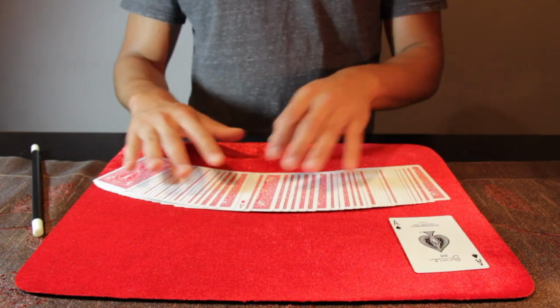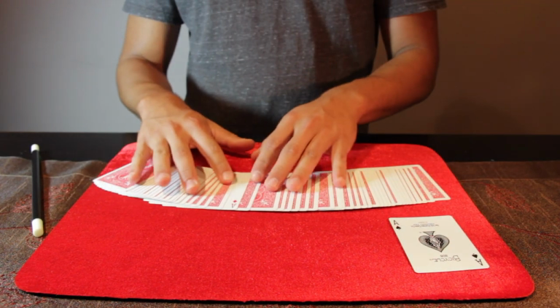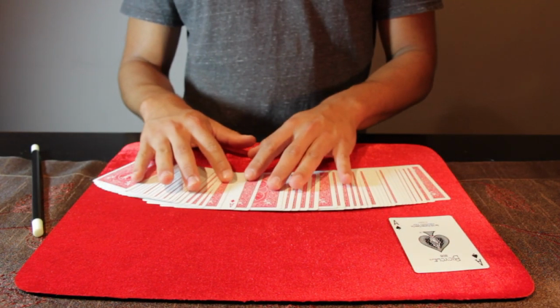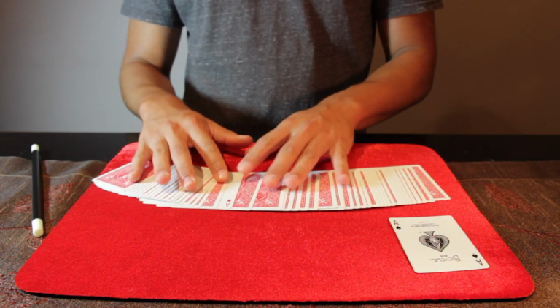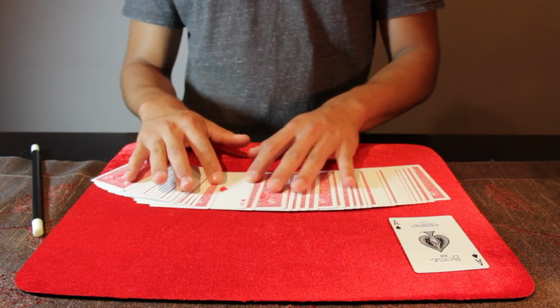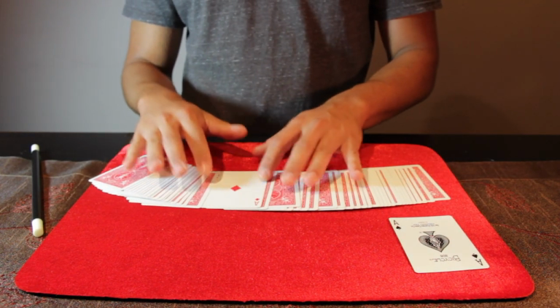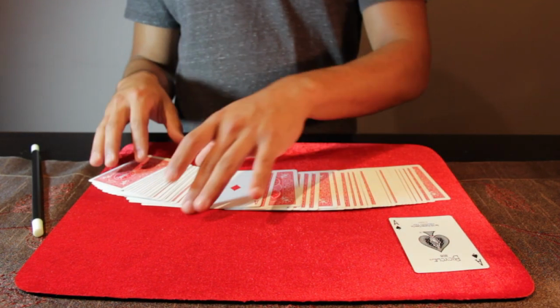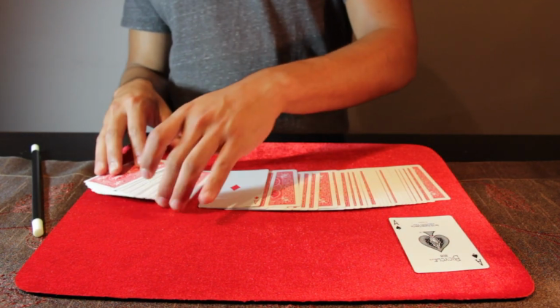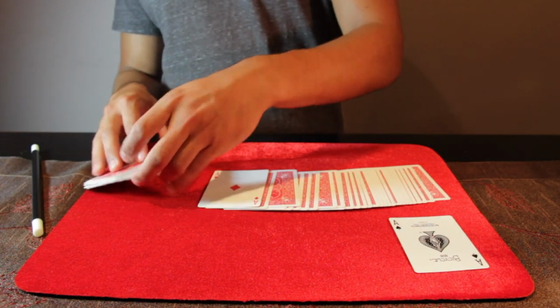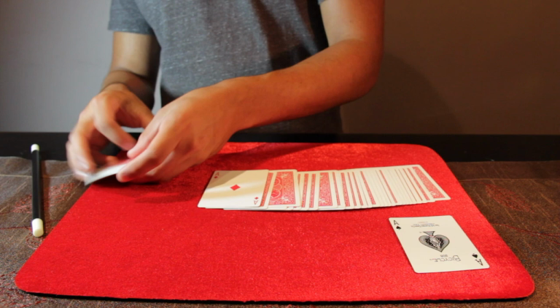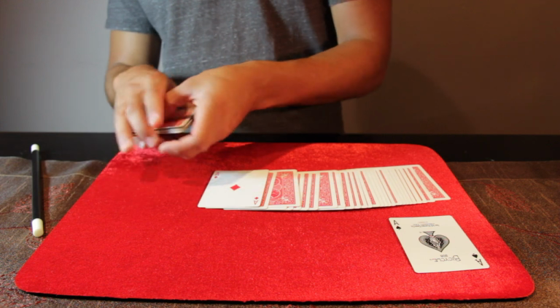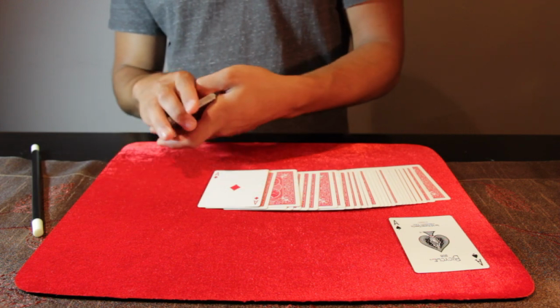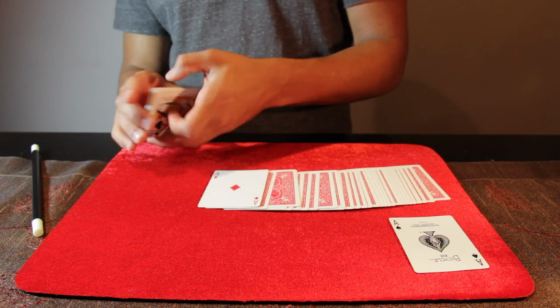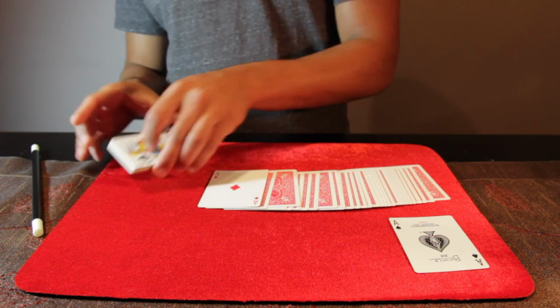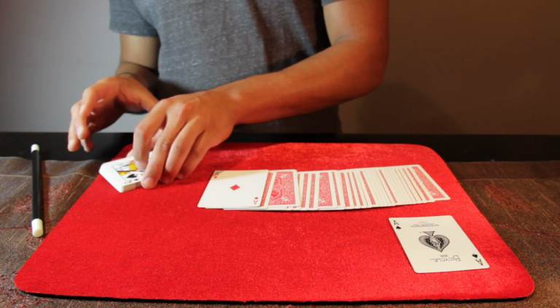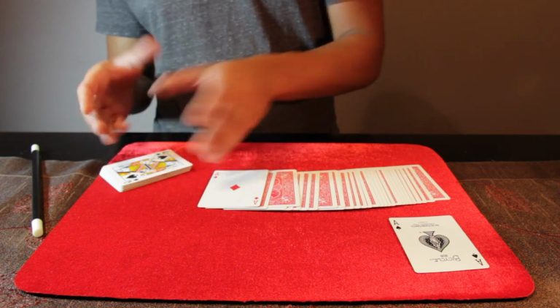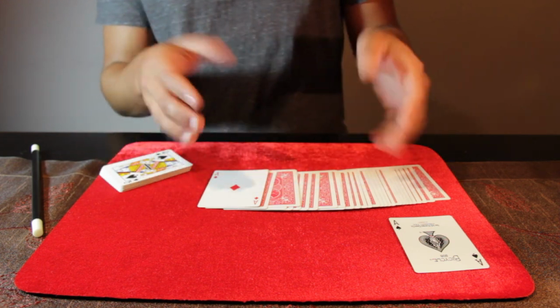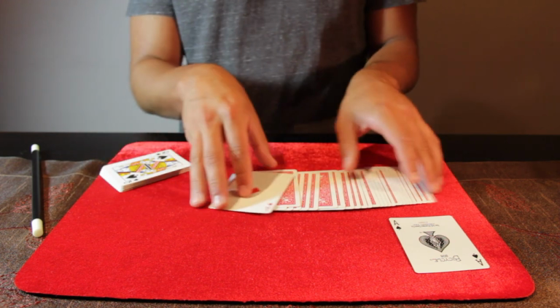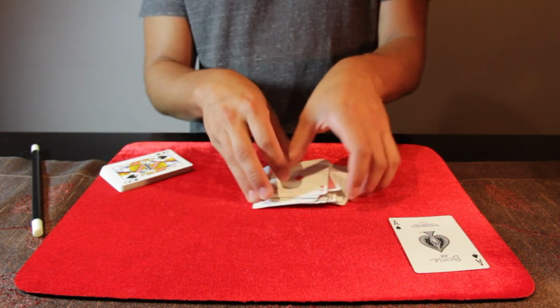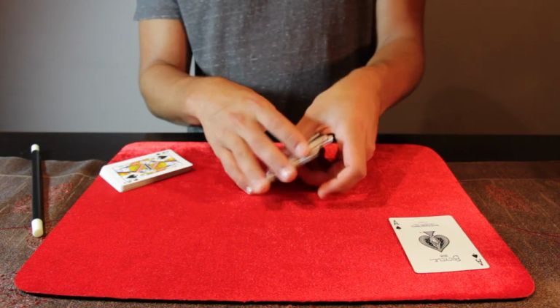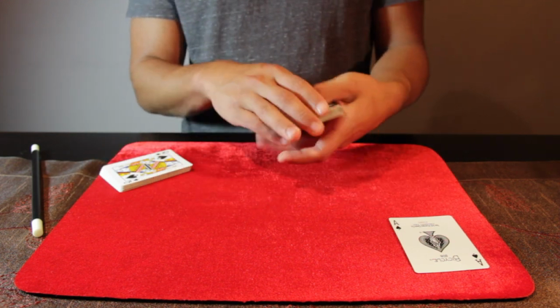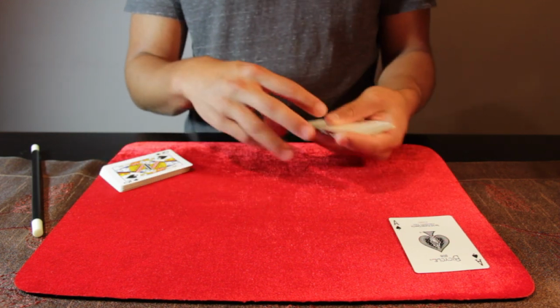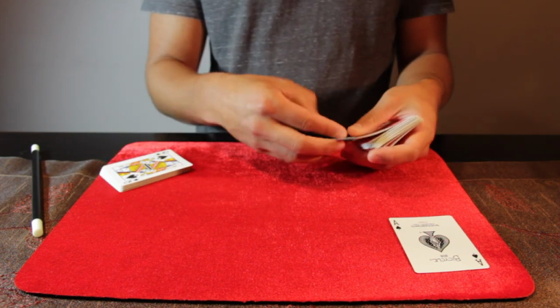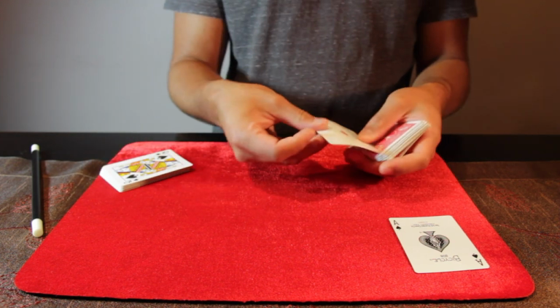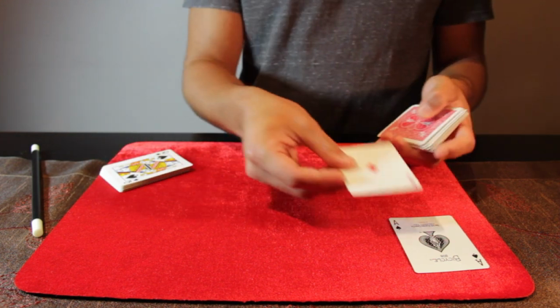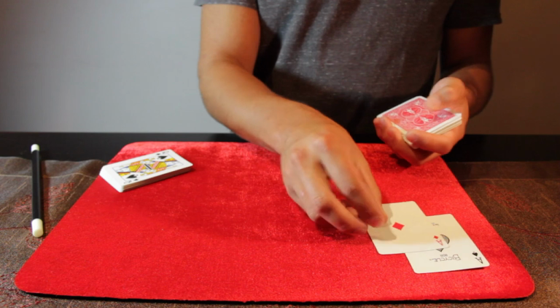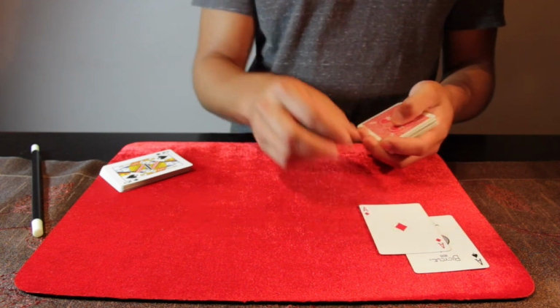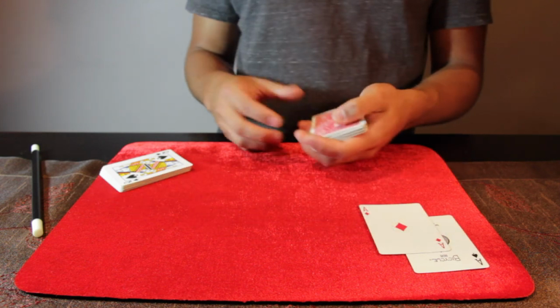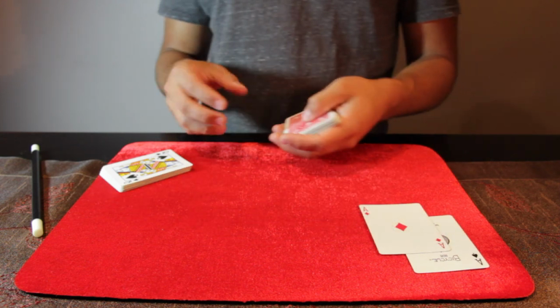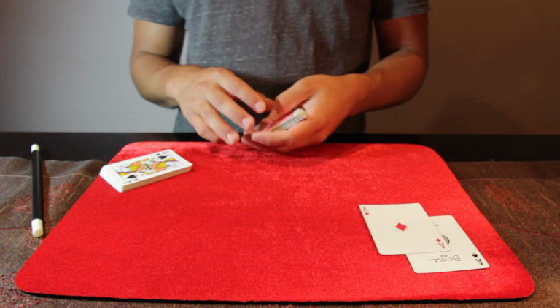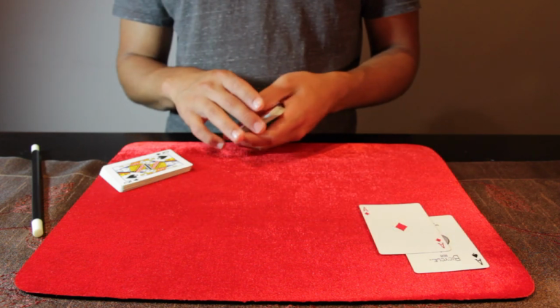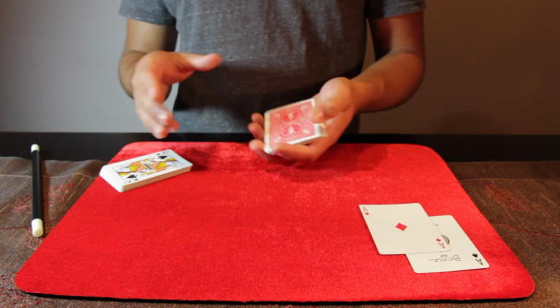The ace of spades. And another card turned over, and this time it's the ace of diamonds. So now we have two cards turned over, and now this leaves us with the next ace, which is the ace of hearts.